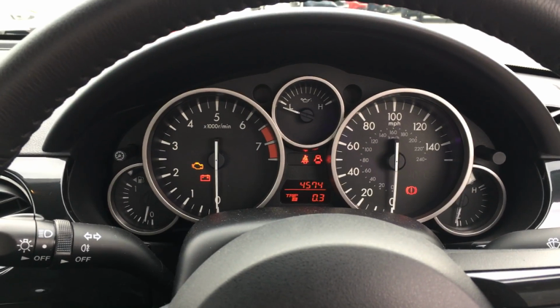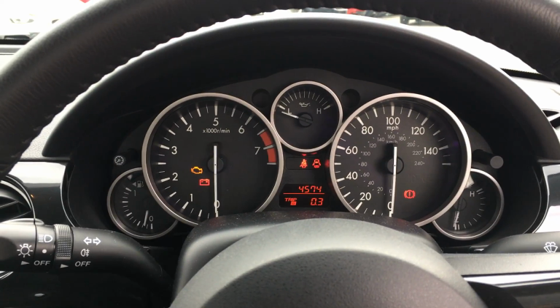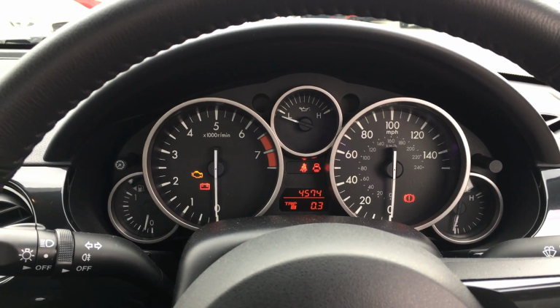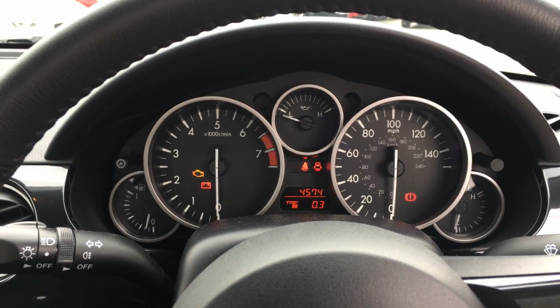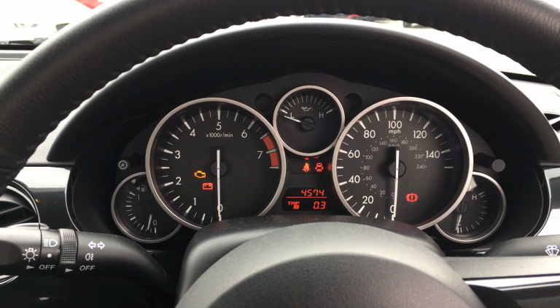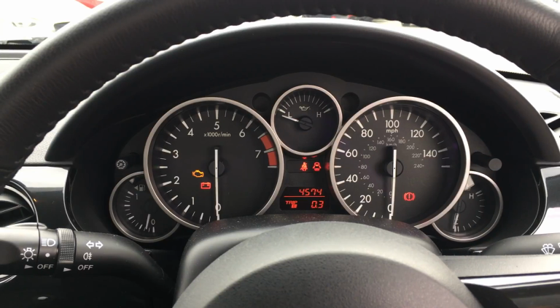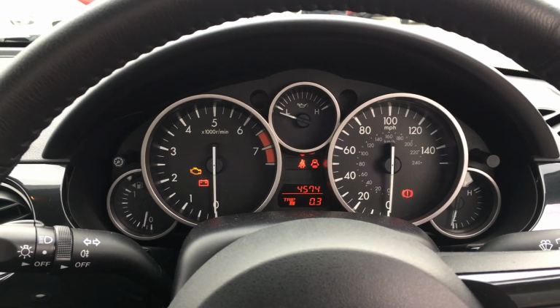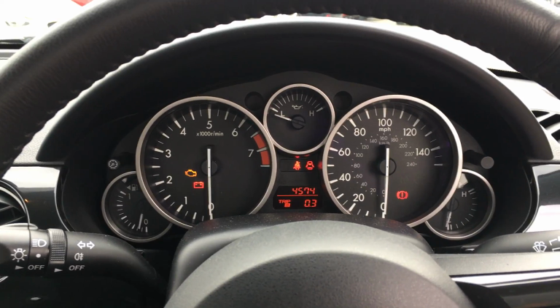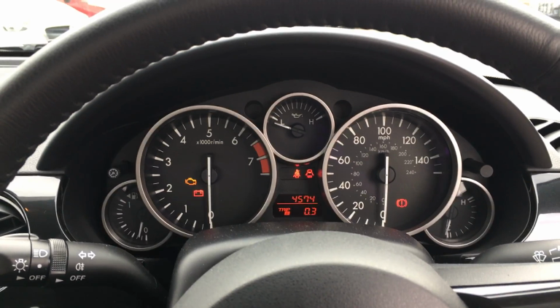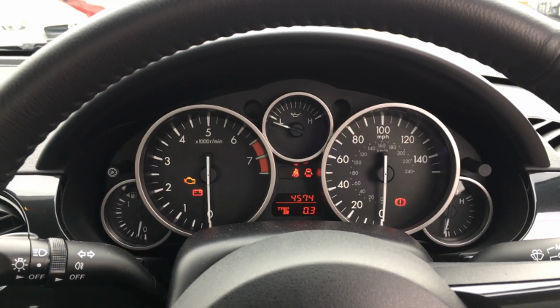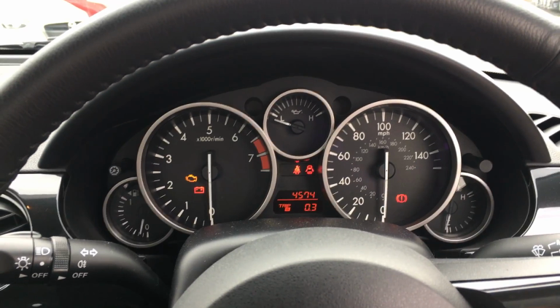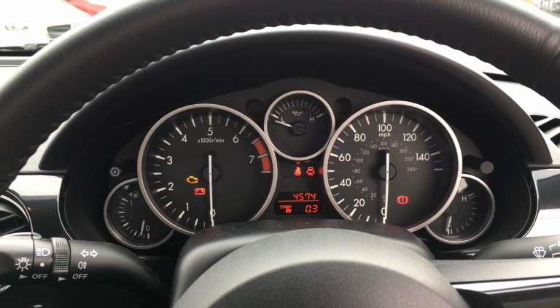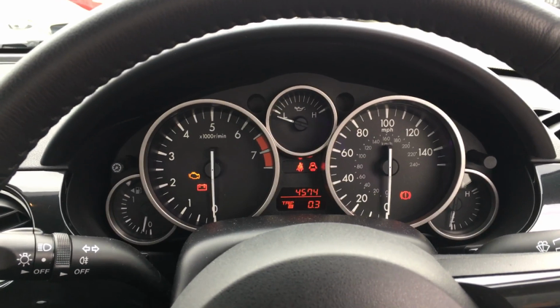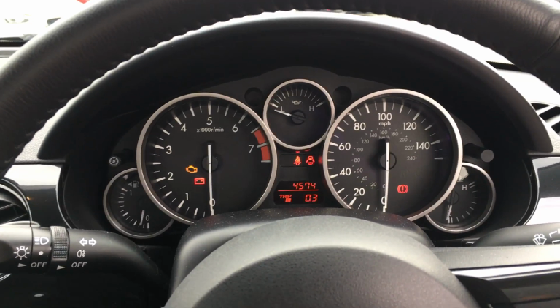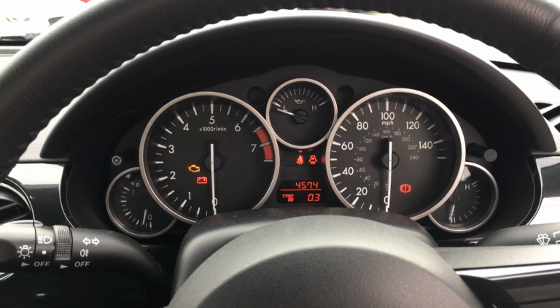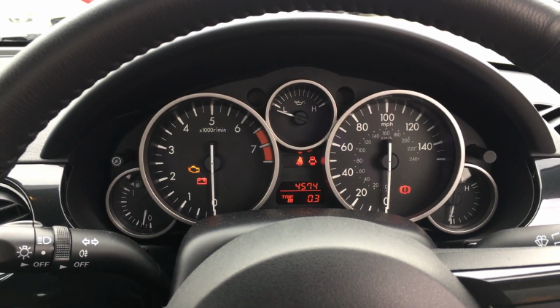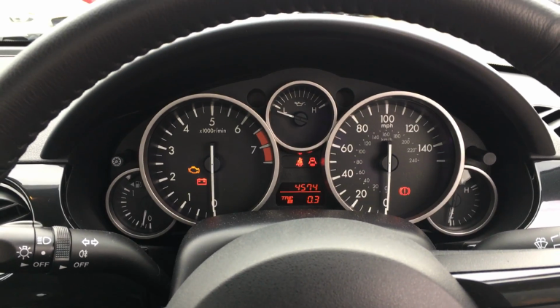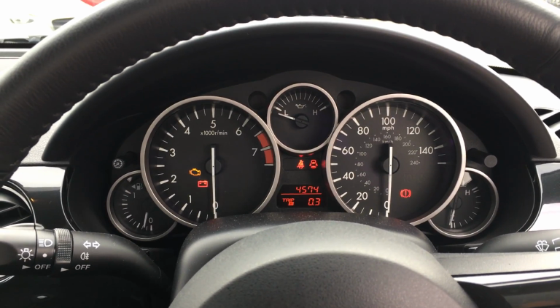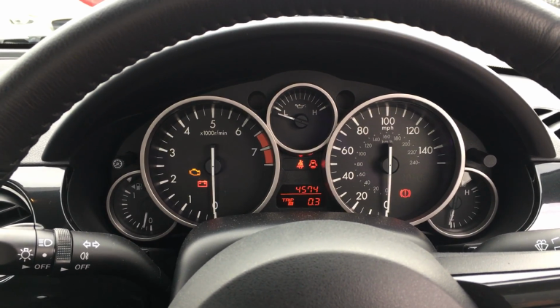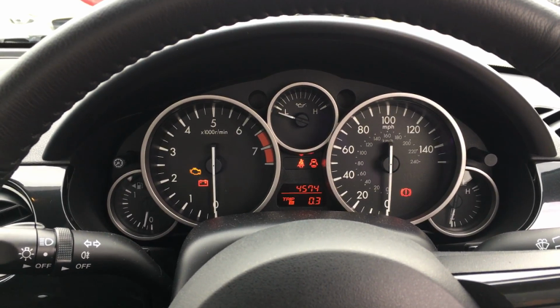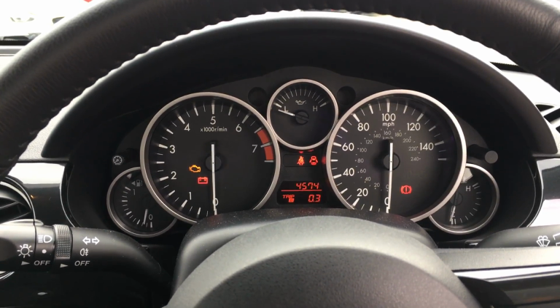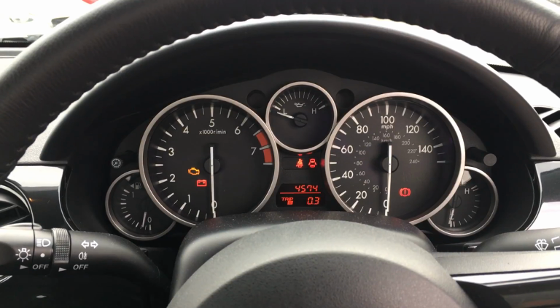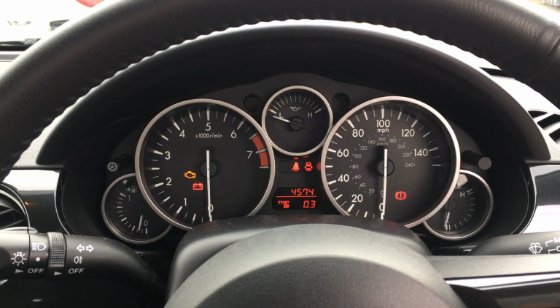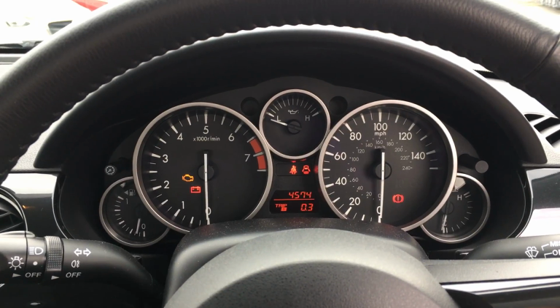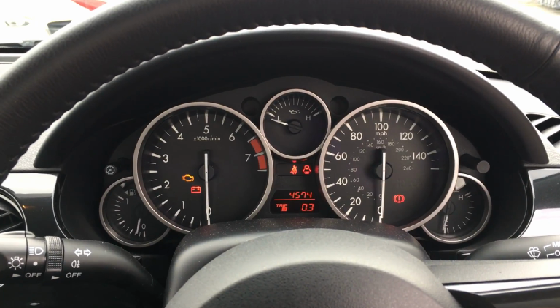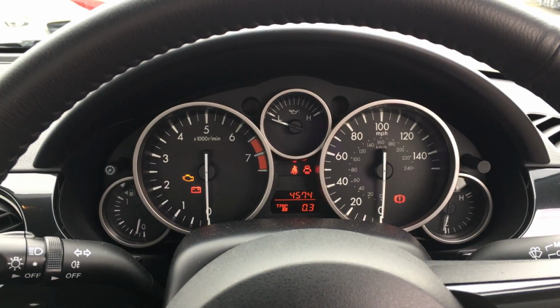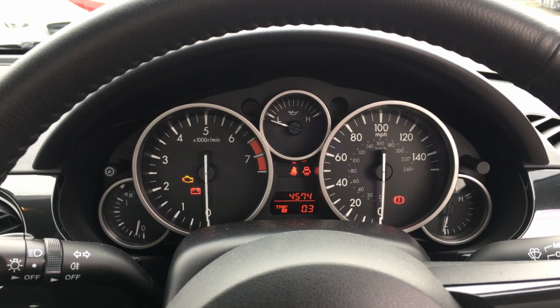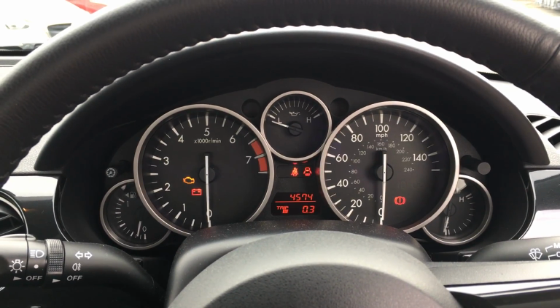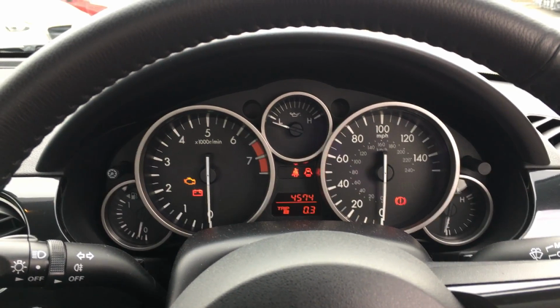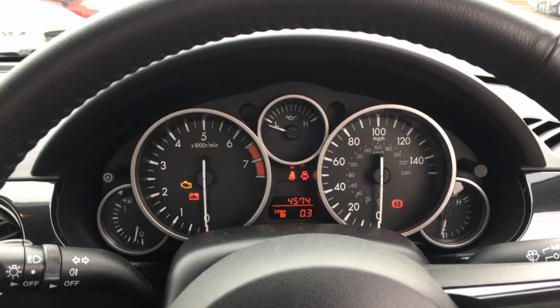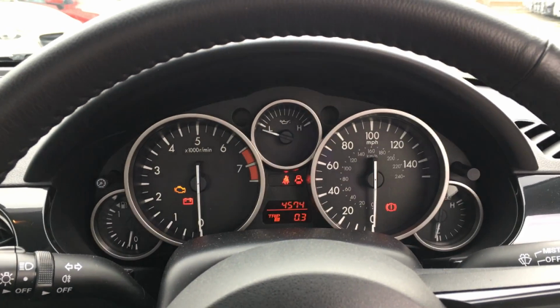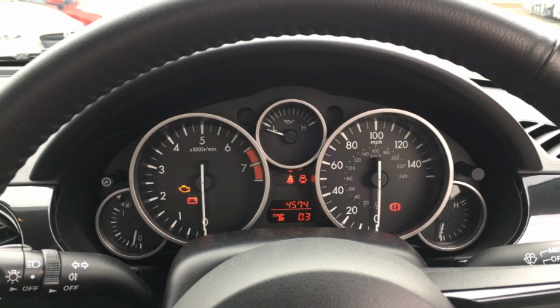This car is in immaculate condition with full service history. If you'd like to know anything else about the car, please don't hesitate to contact us here at Jennings Mazda in Middlesbrough. Thank you.